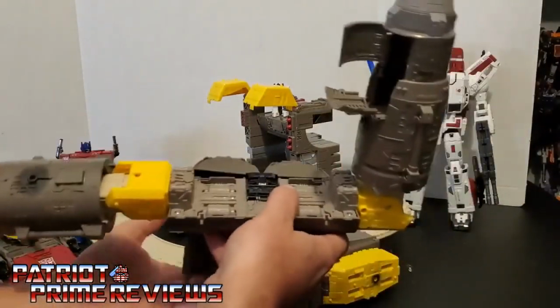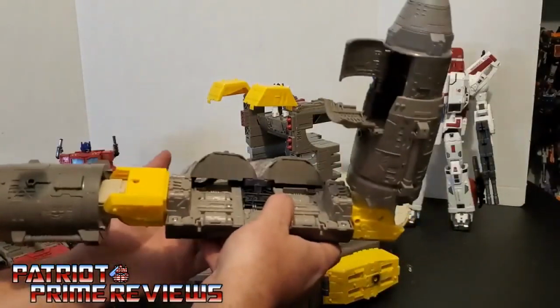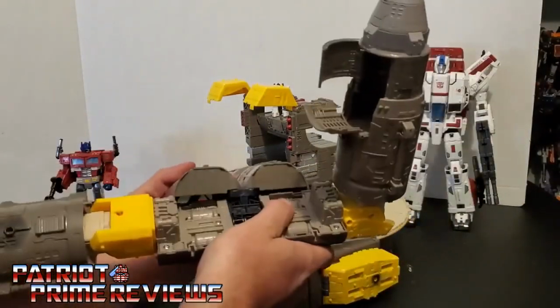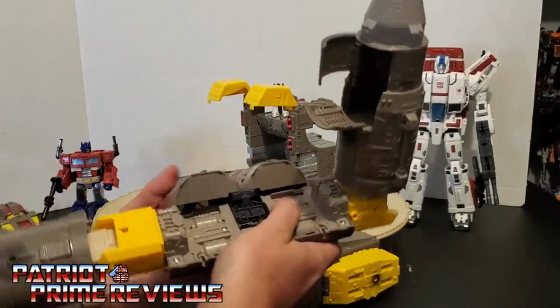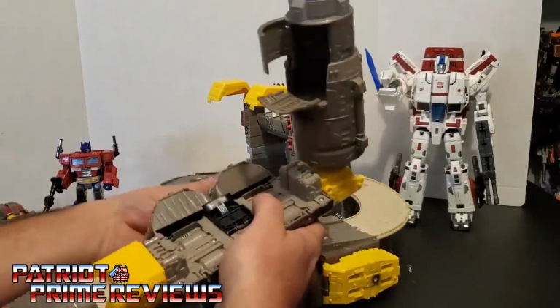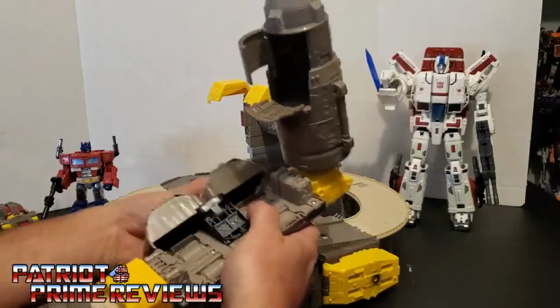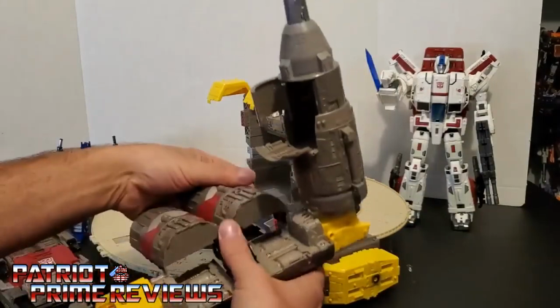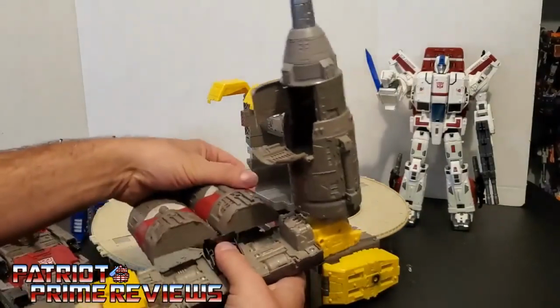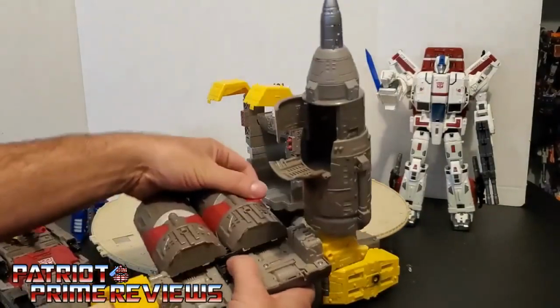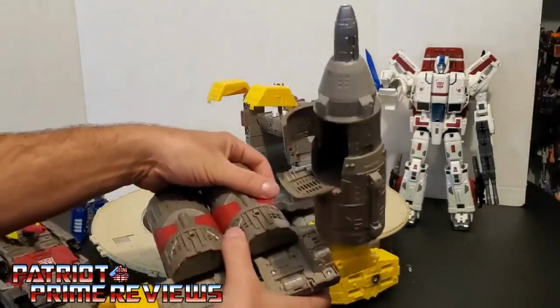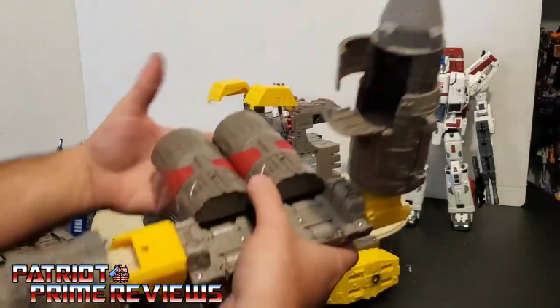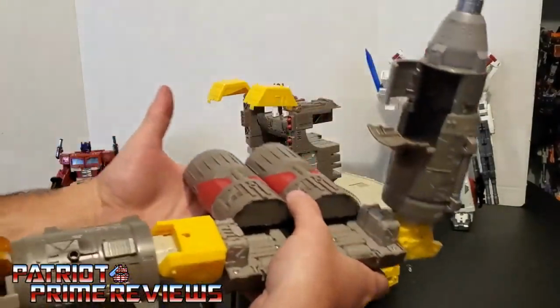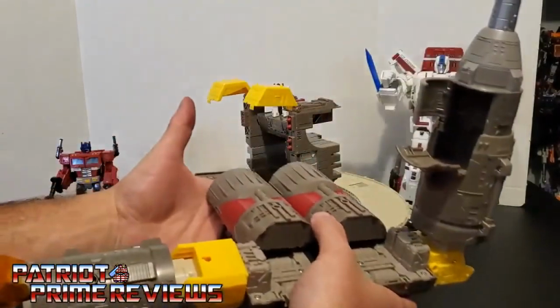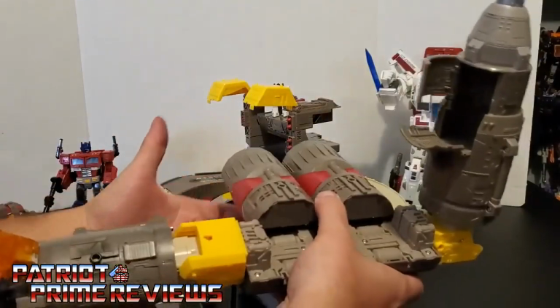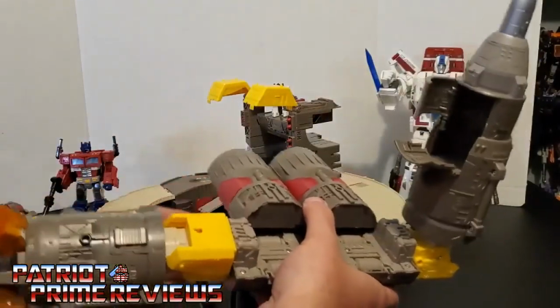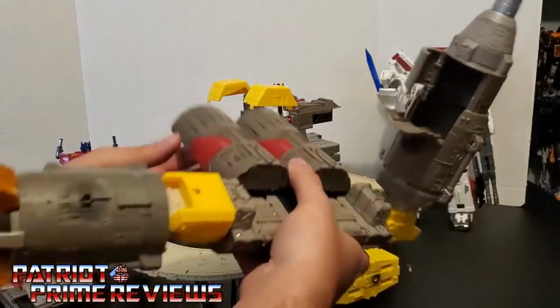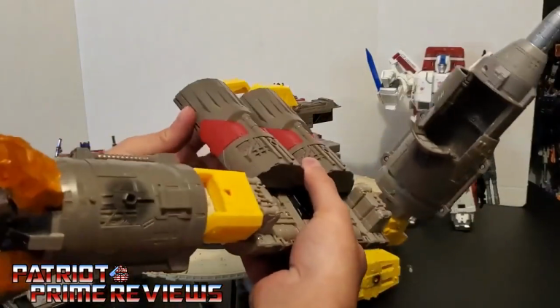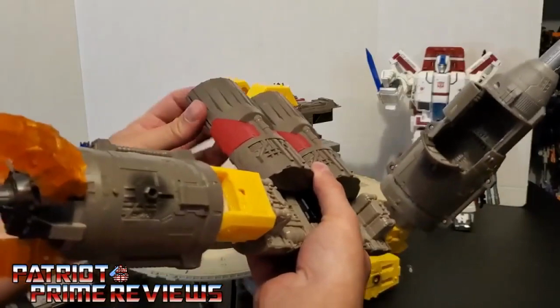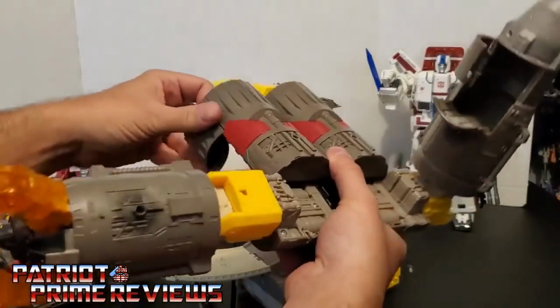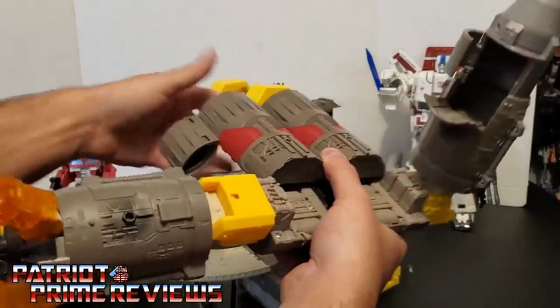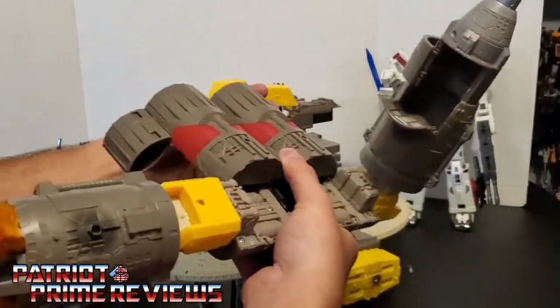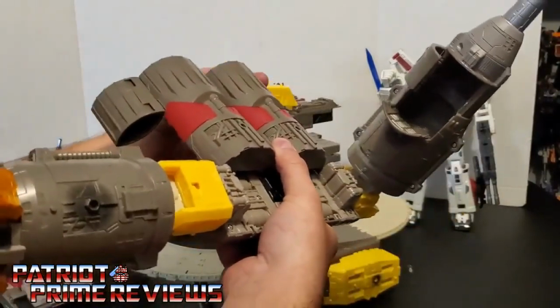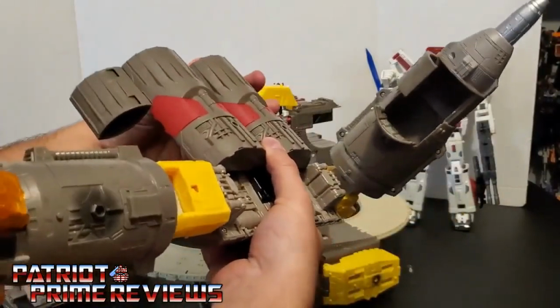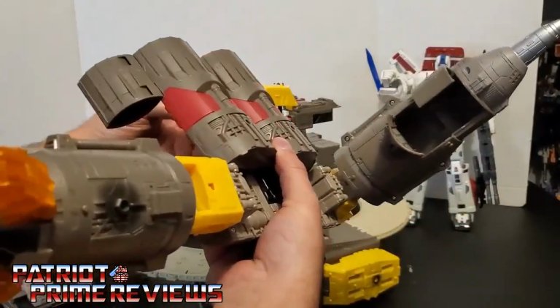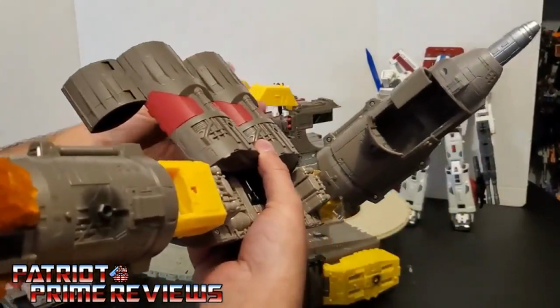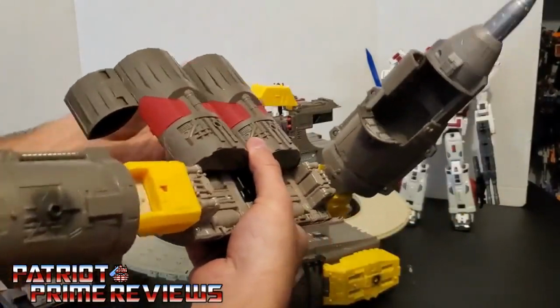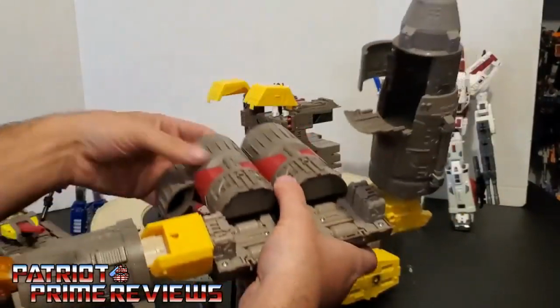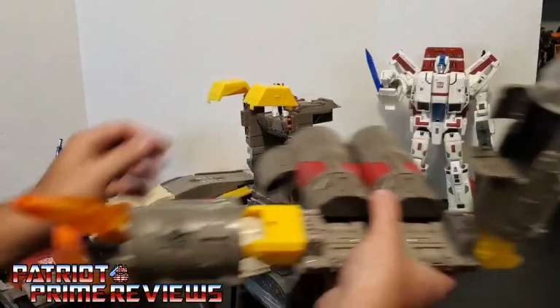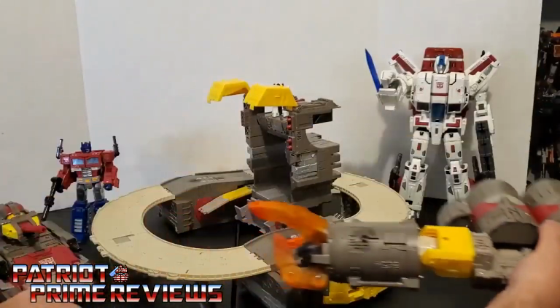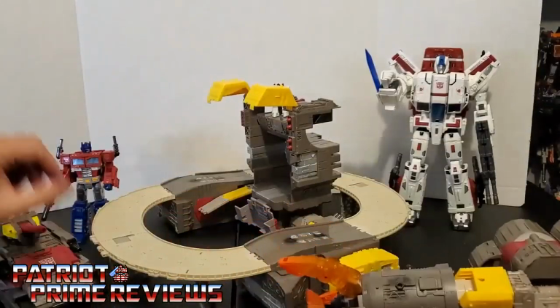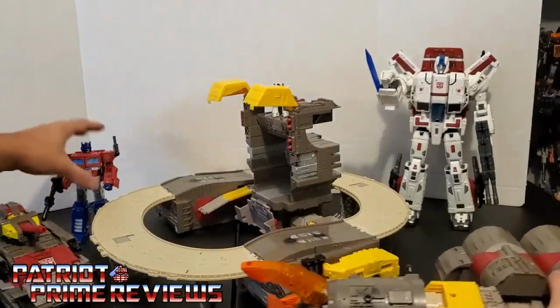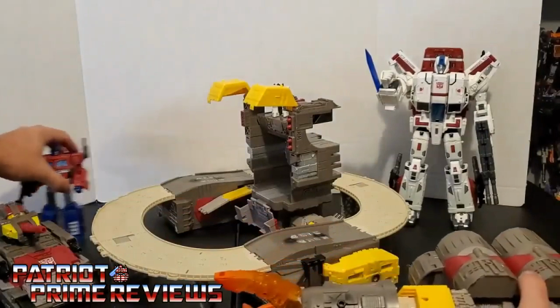So now you've got this going on — you have a little Omega Supreme substation, if you will. Make sure and flare these out so that it's stable.